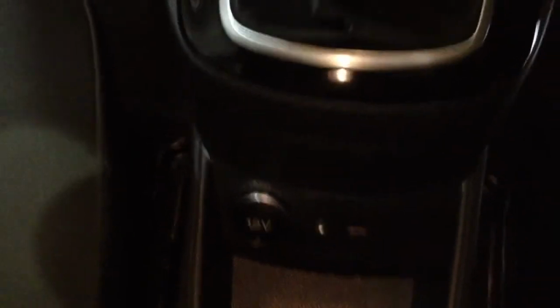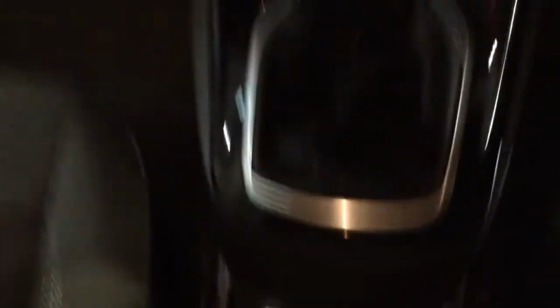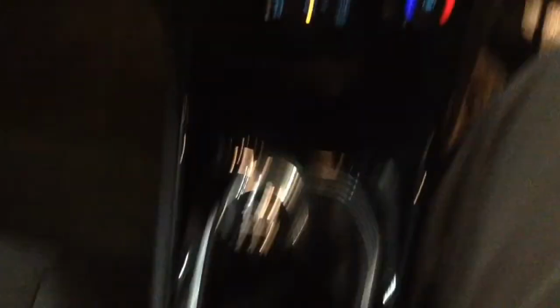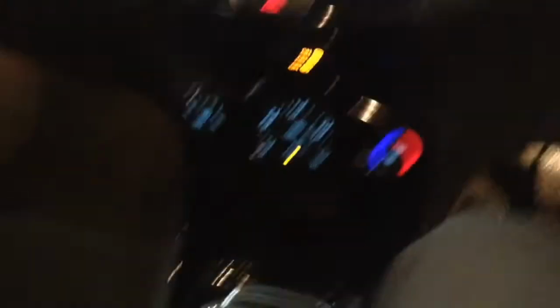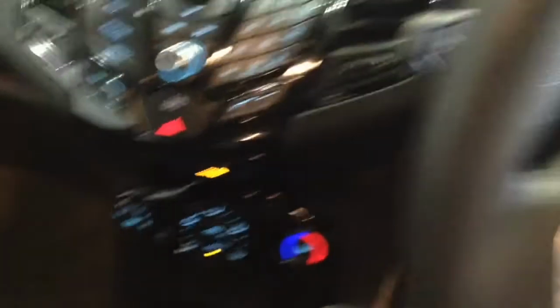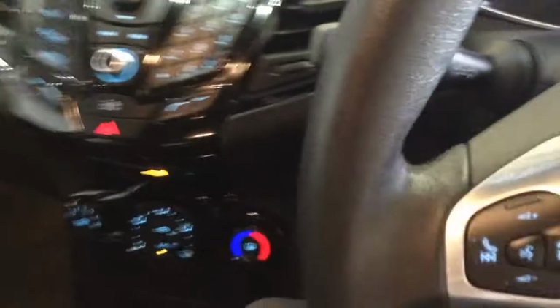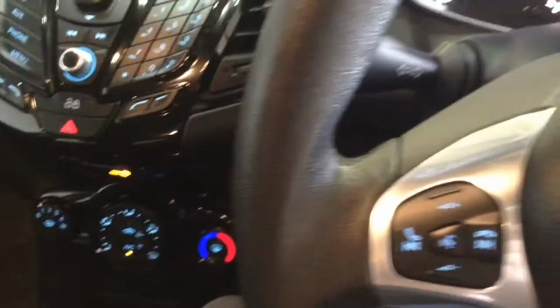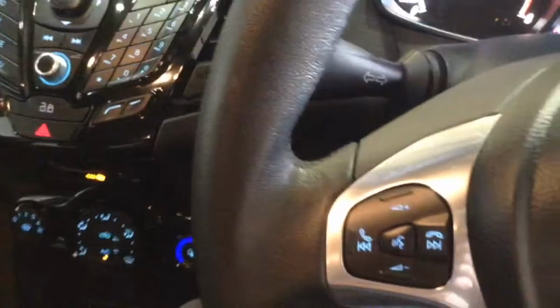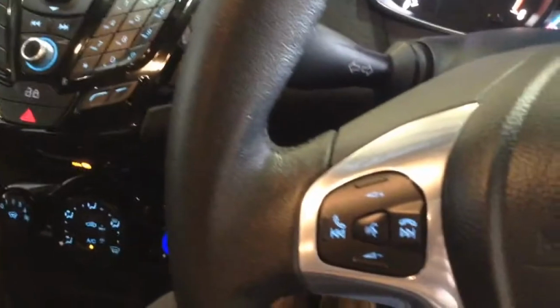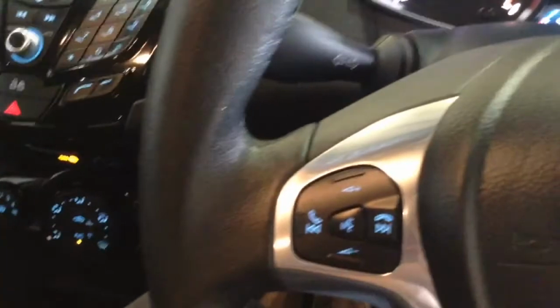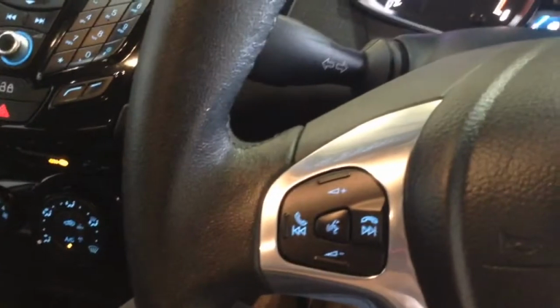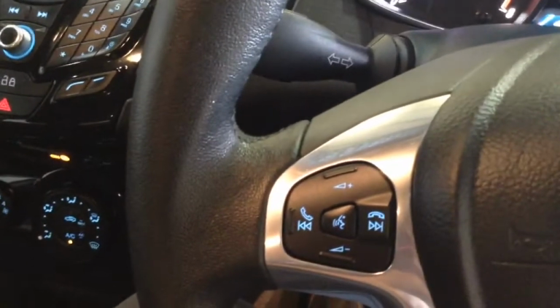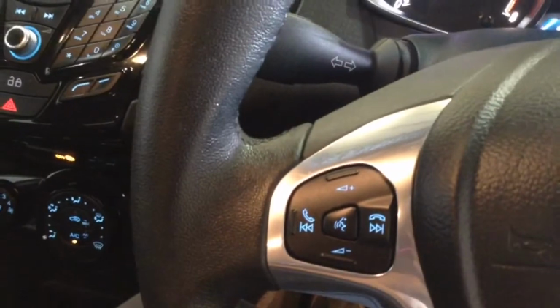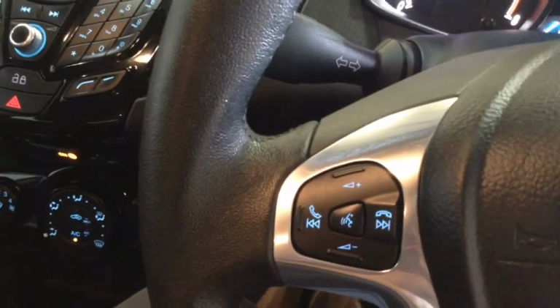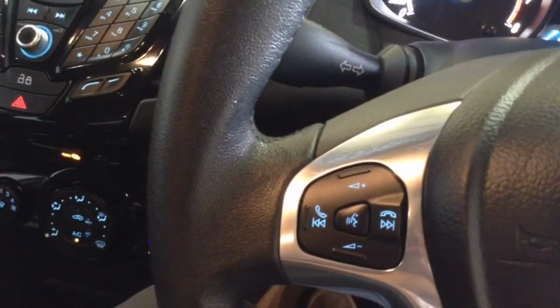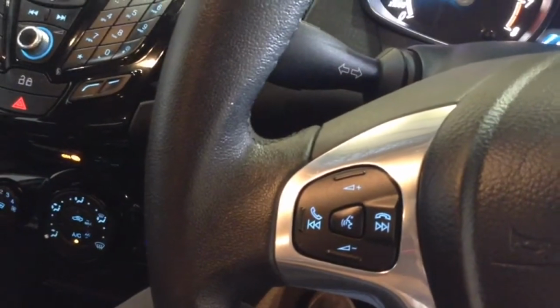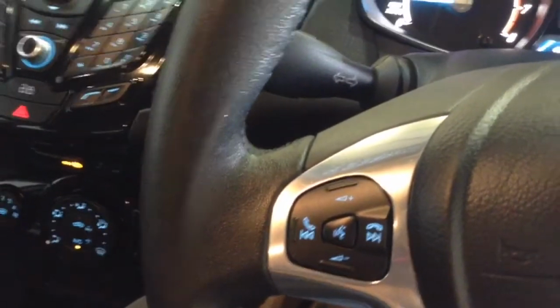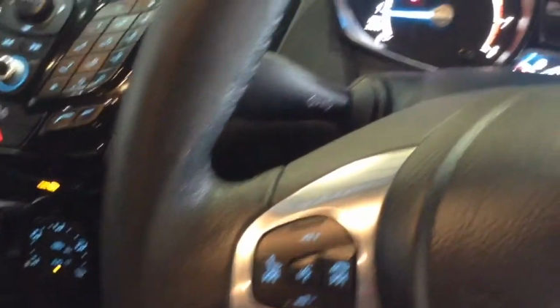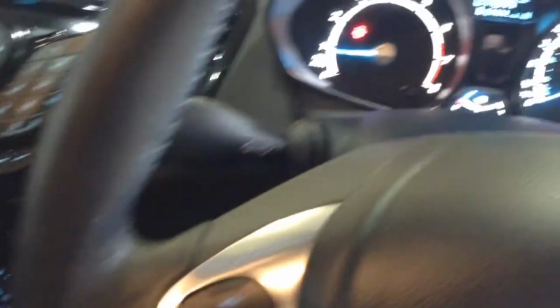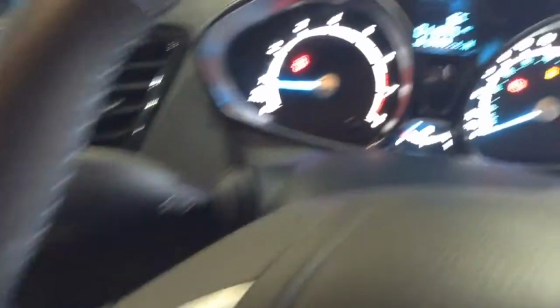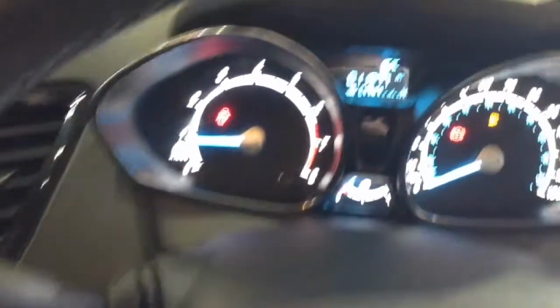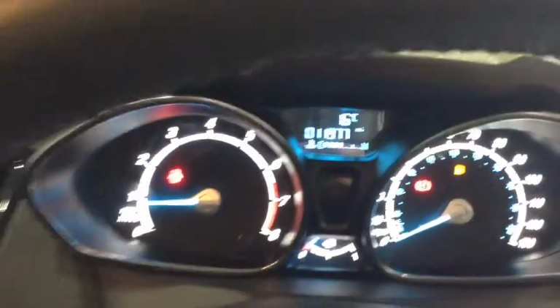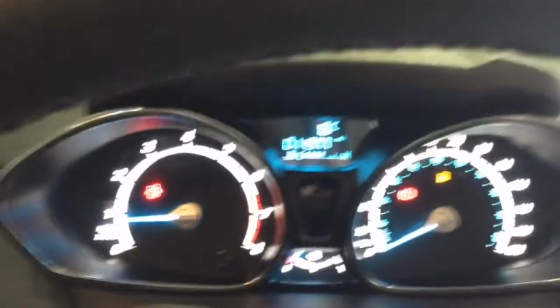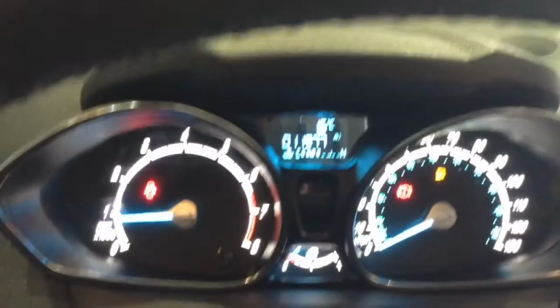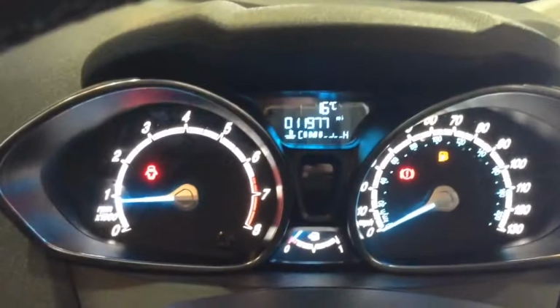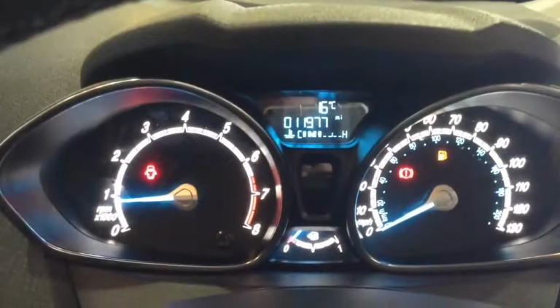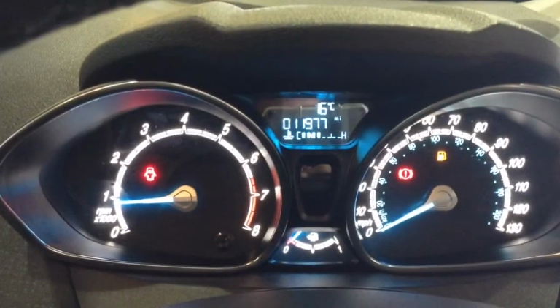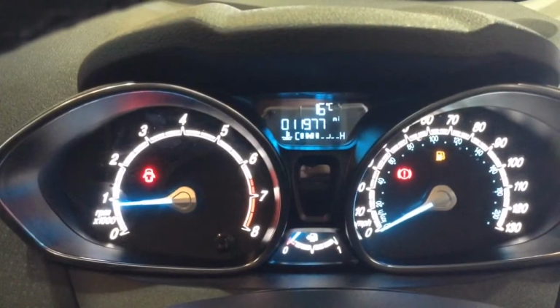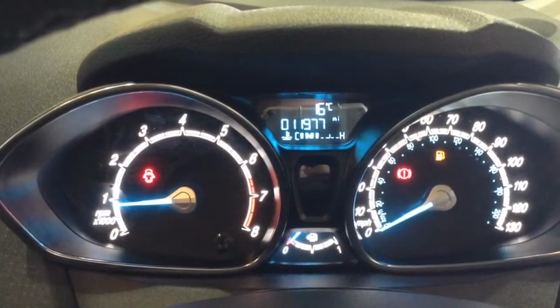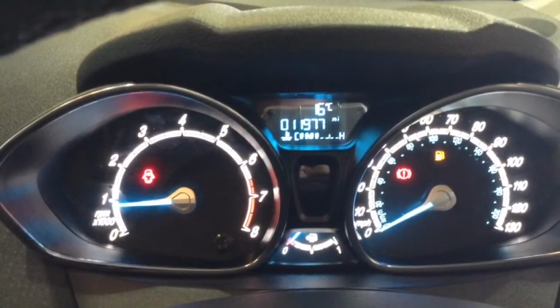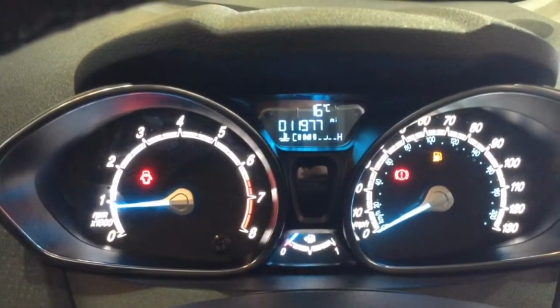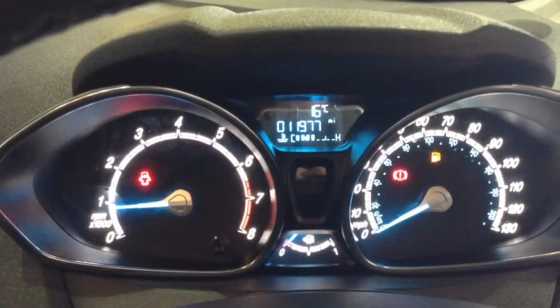On the steering wheel you have various audio controls, as well as voice activation and Bluetooth connectivity. And on the main dash, you can see this vehicle has done 11,977 miles.